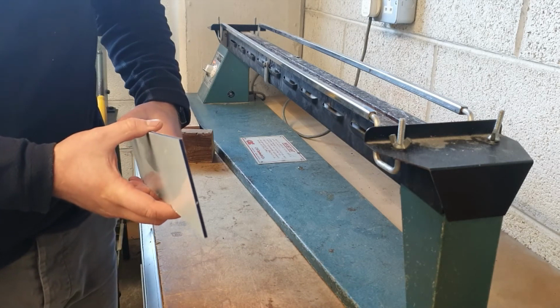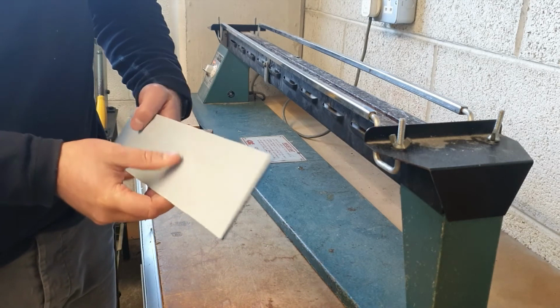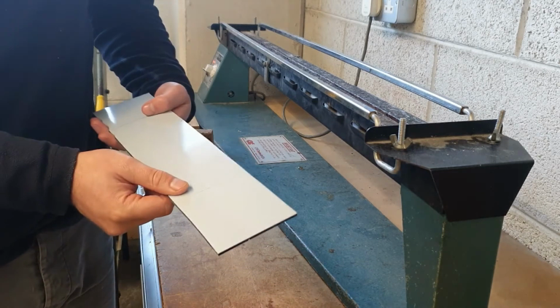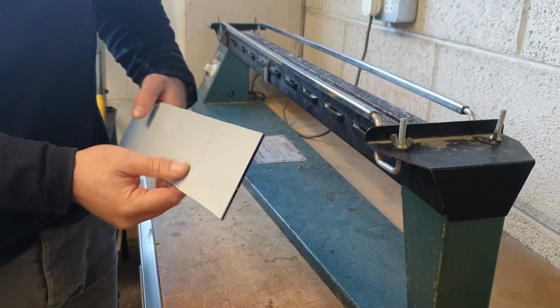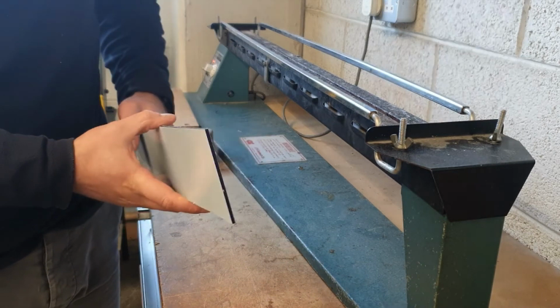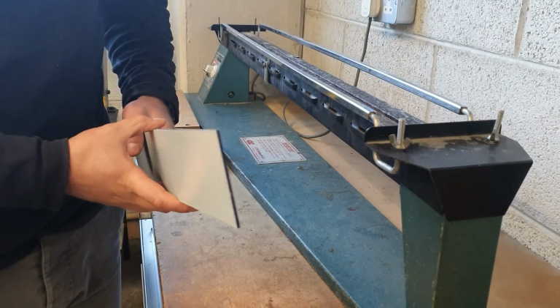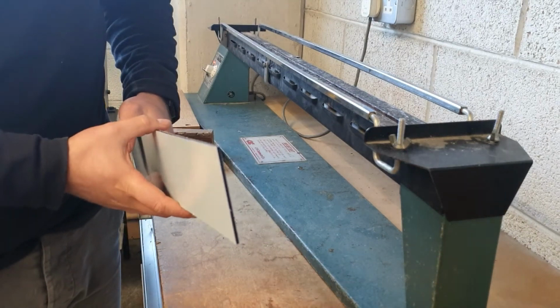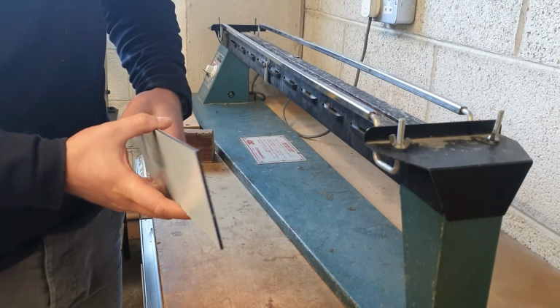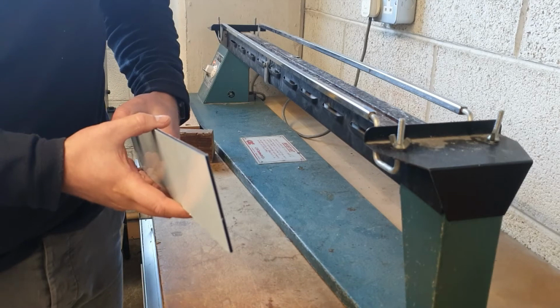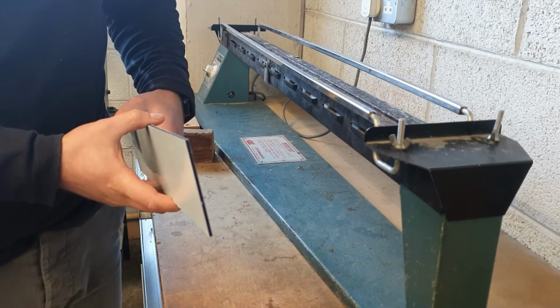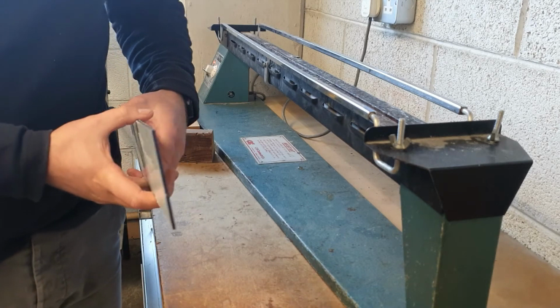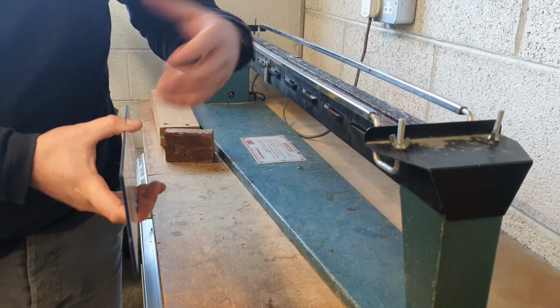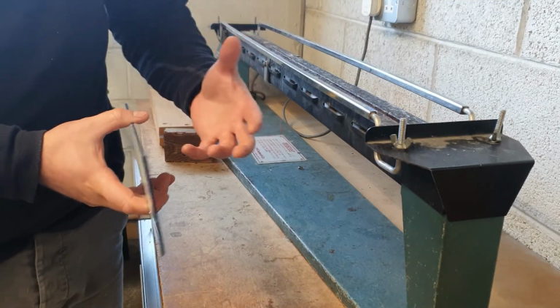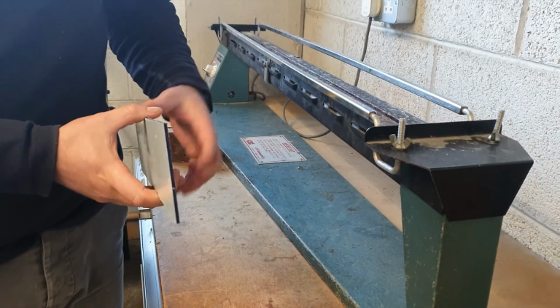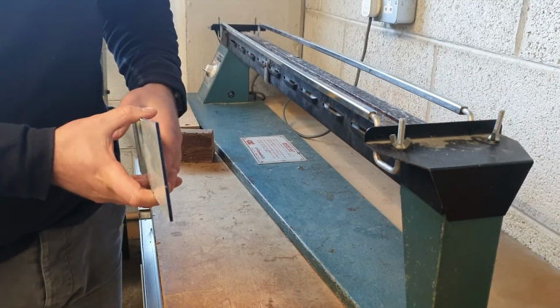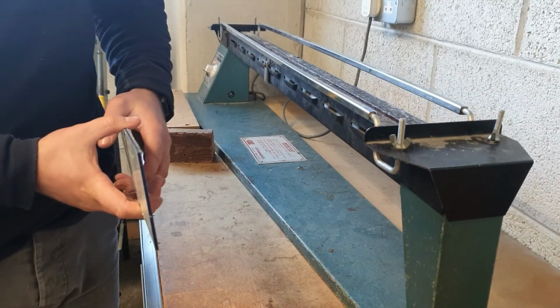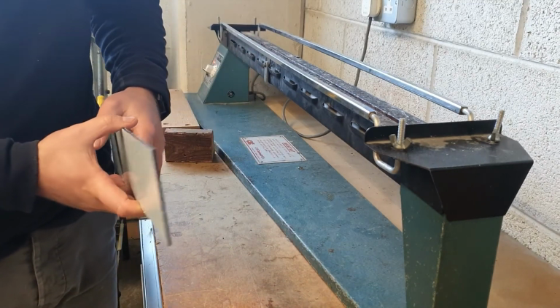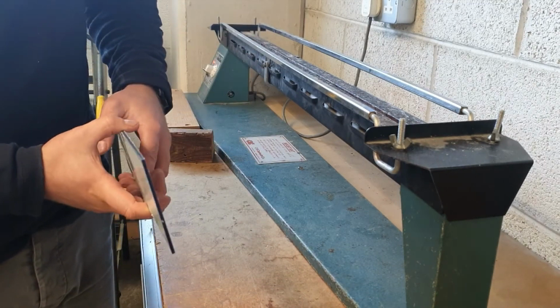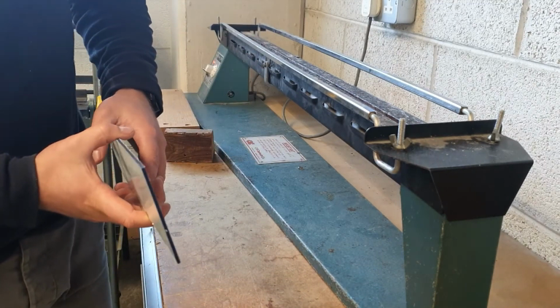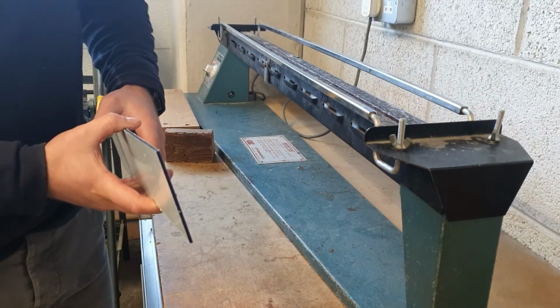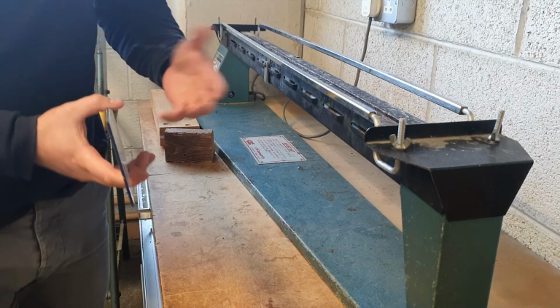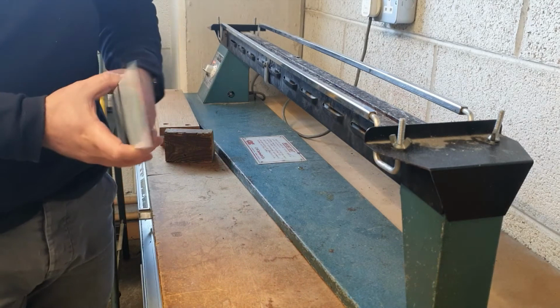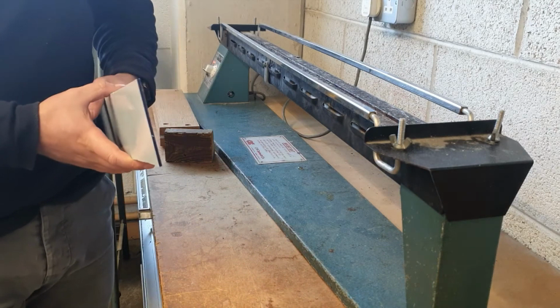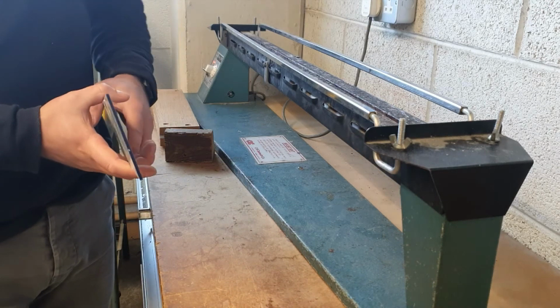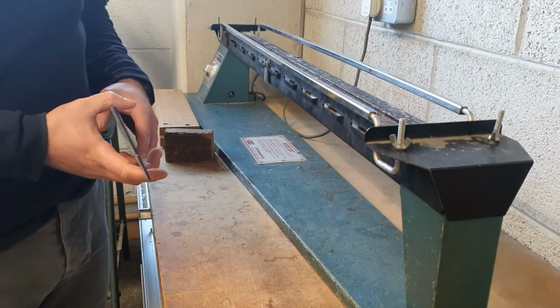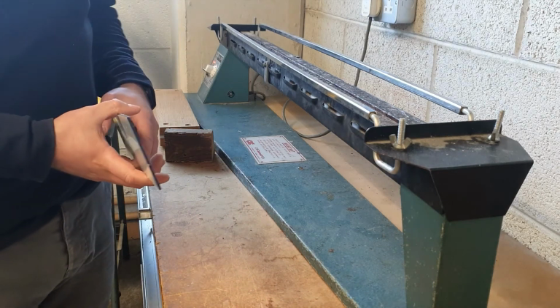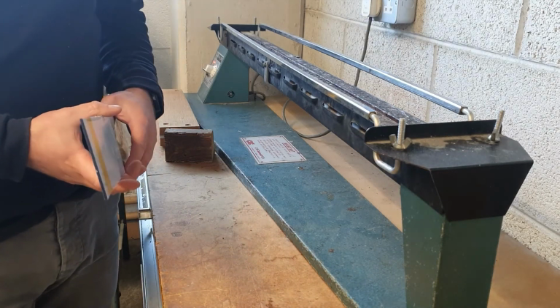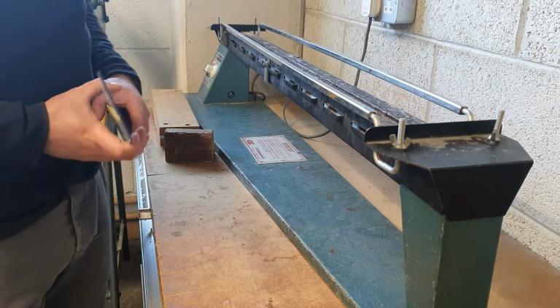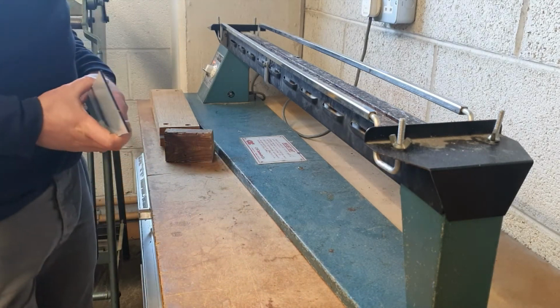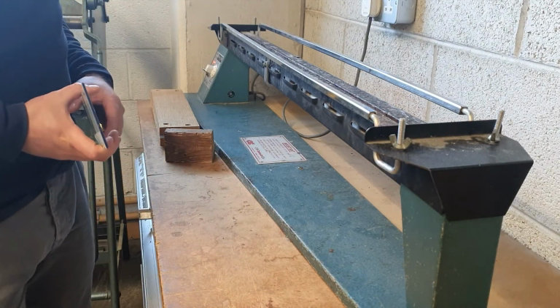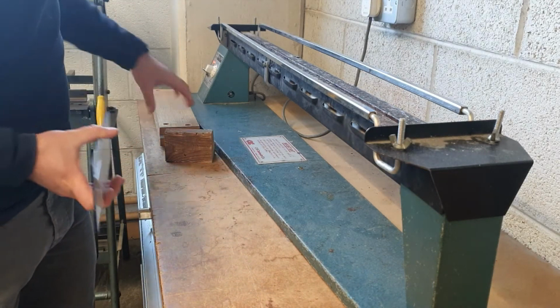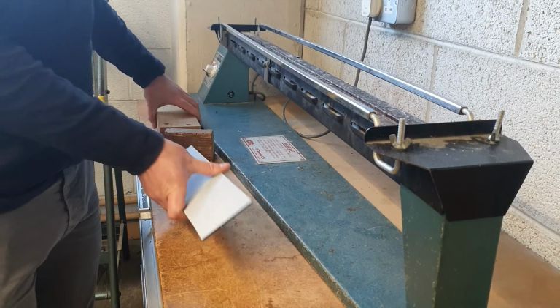Plastics have what we call plastic memory. So when I heat up and bend the plastic here, once it's cooled, if I heat it up again it will try to go back to its original shape. We can bend plastic at any angle we want, and to help us do this and to get the accurate angle, we use what's called a former.